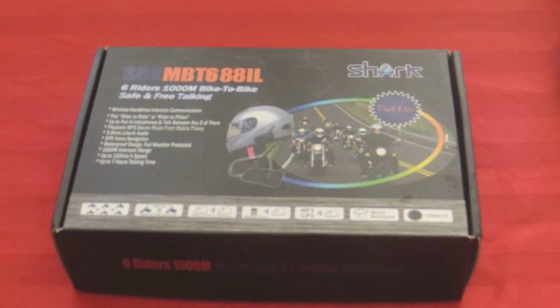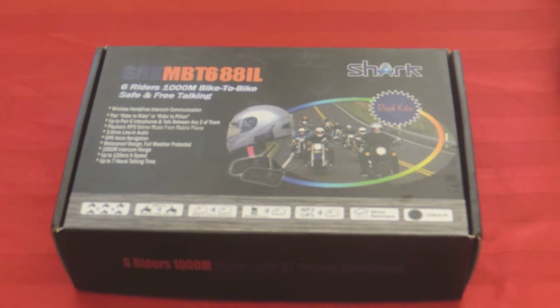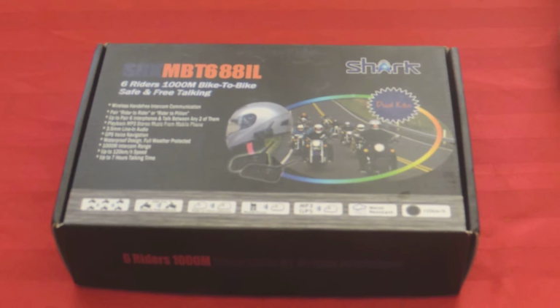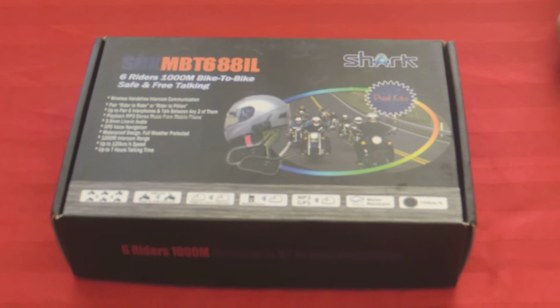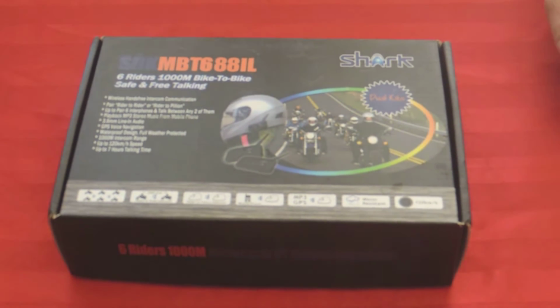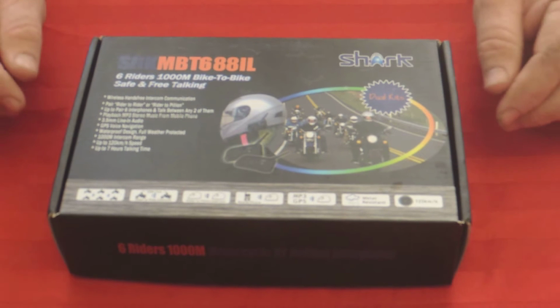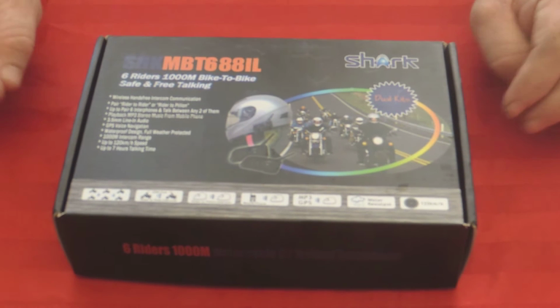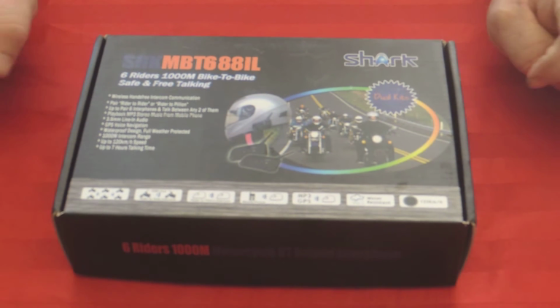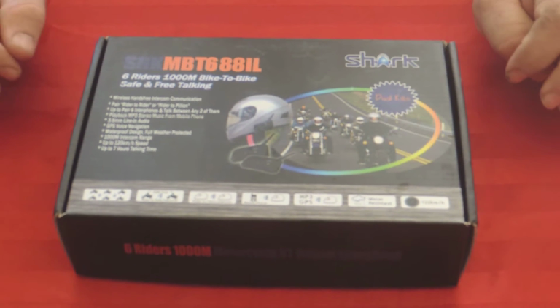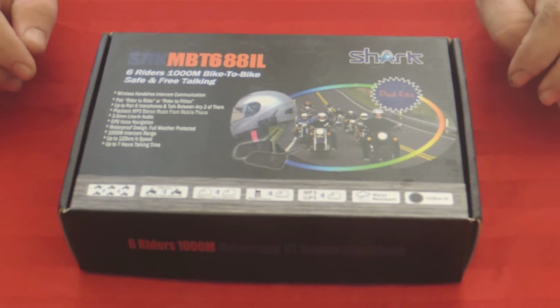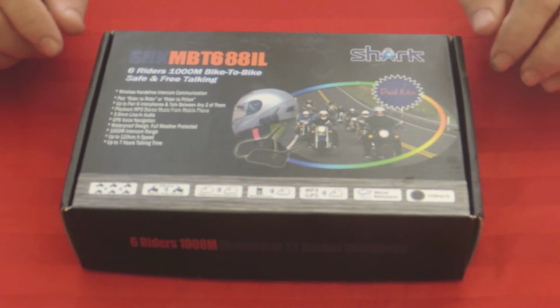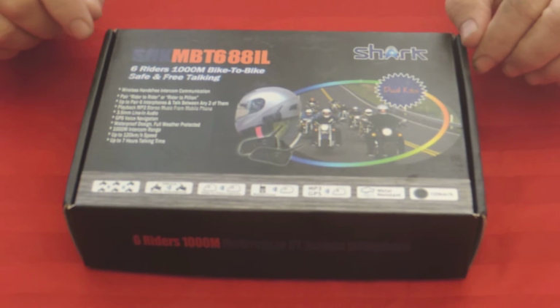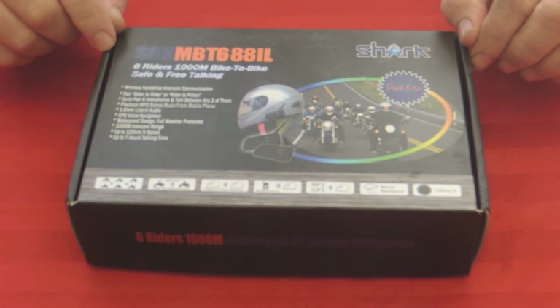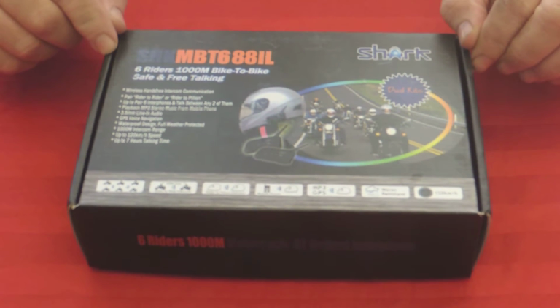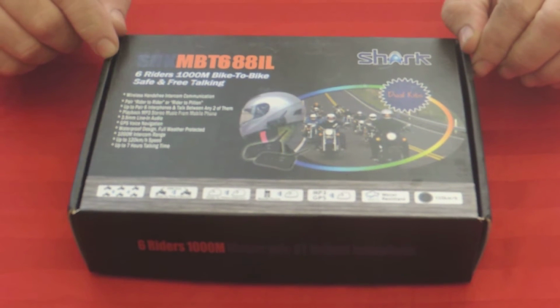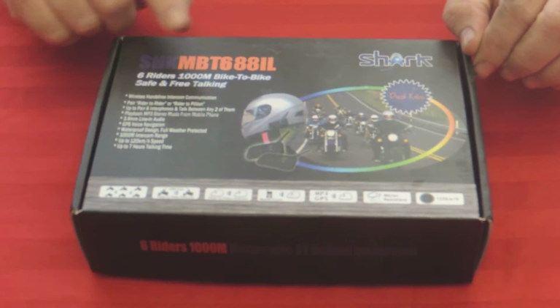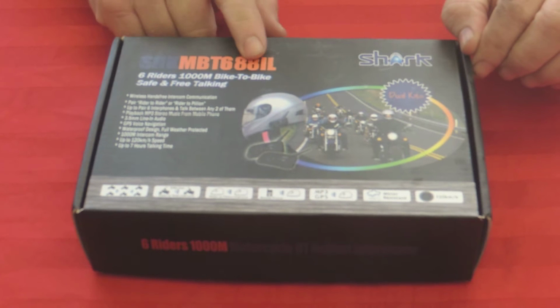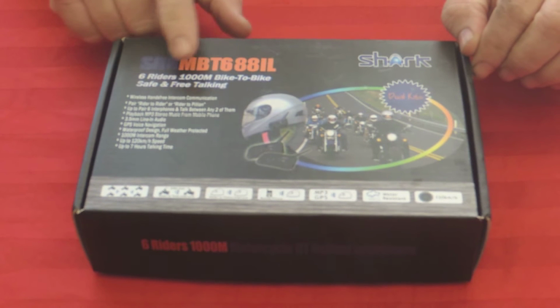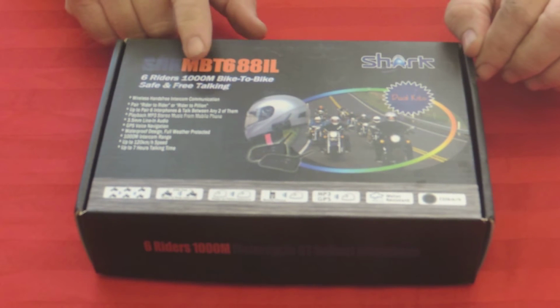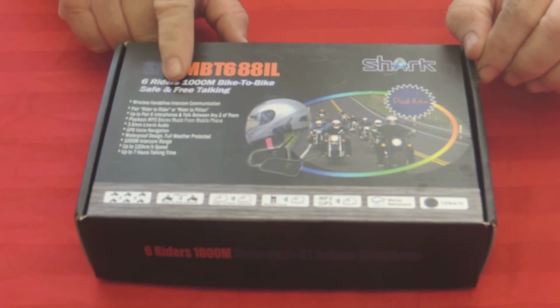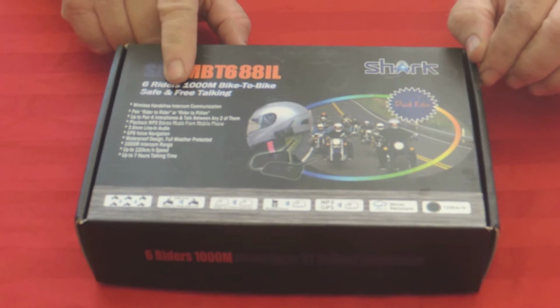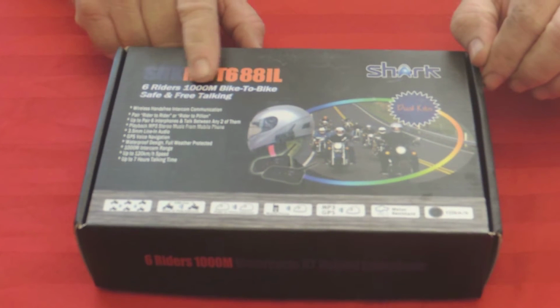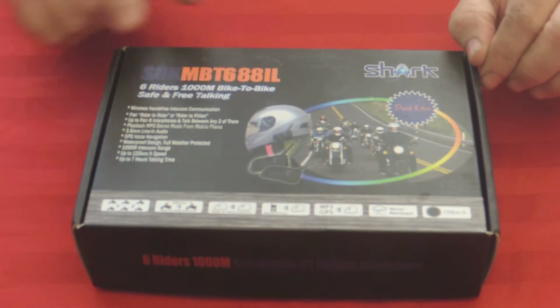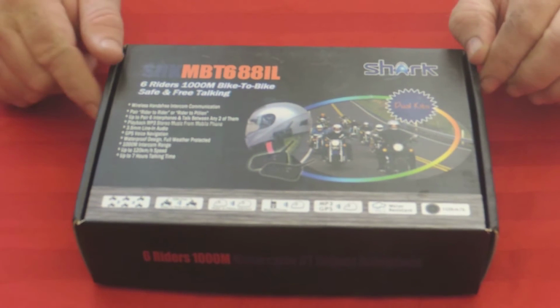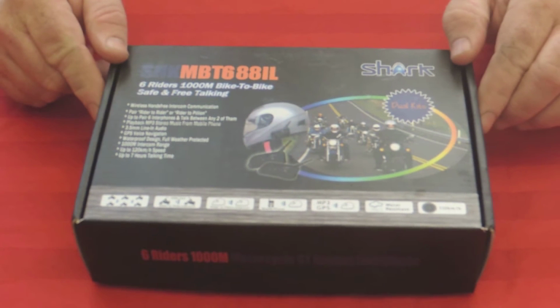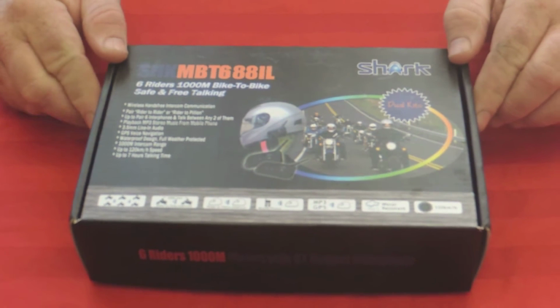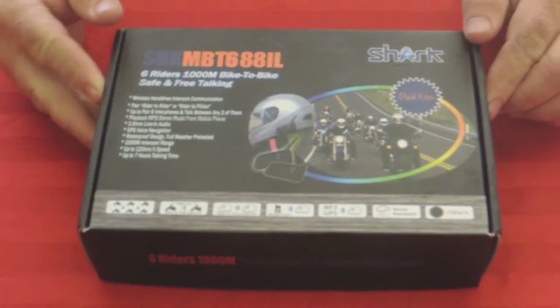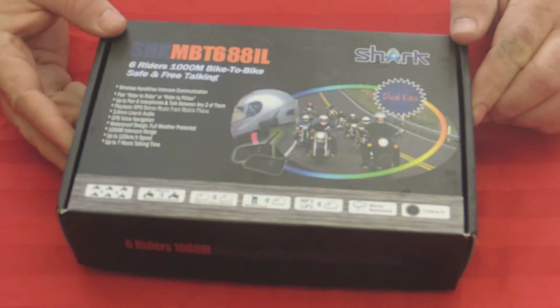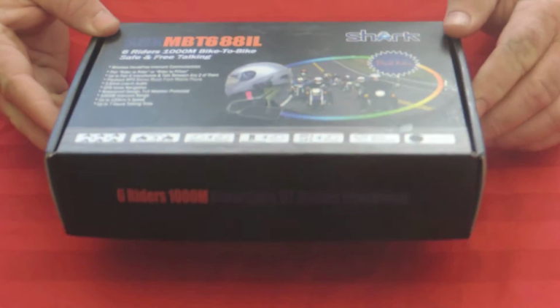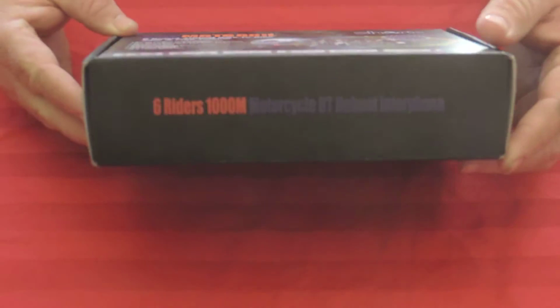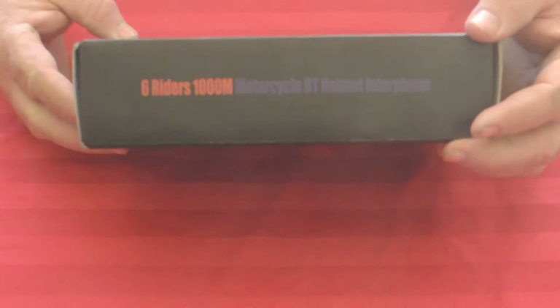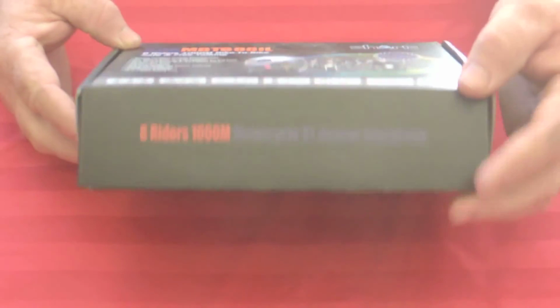I'm Marshall. And I'm Bobby. We're married with motorcycles. Today we're going to do the unboxing of the Shark 6 Rider thousand meter bike-to-bike safe and free talking set. They sent it to us. Well, let's take a look.